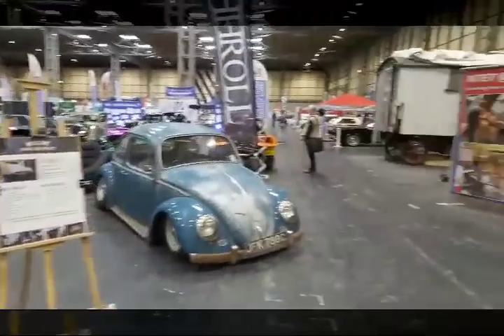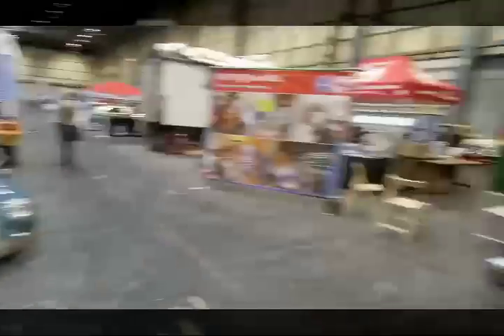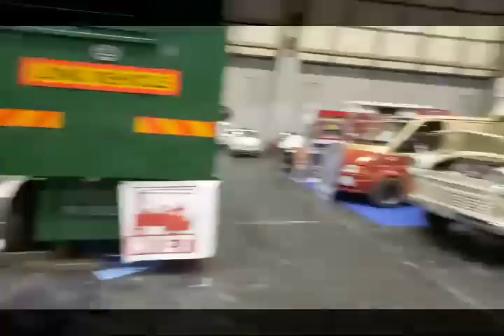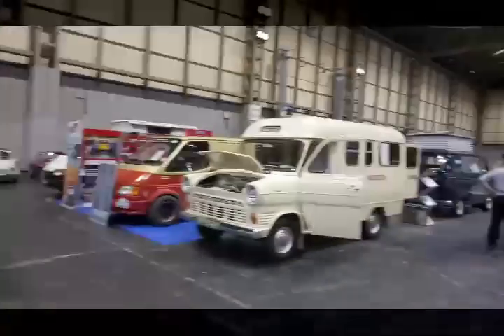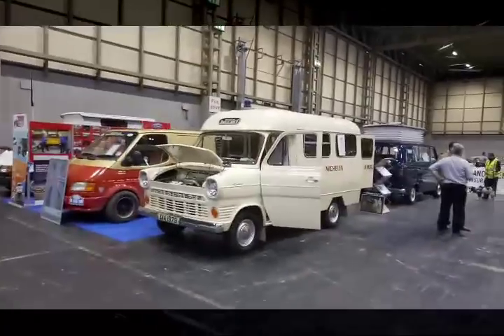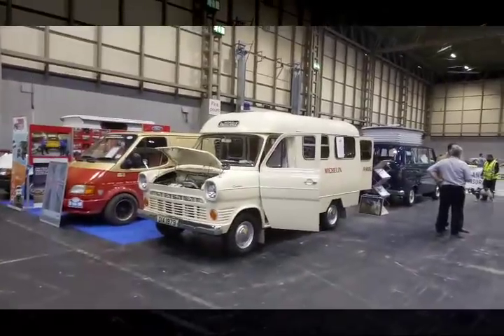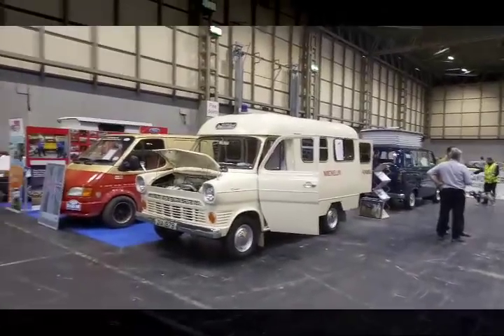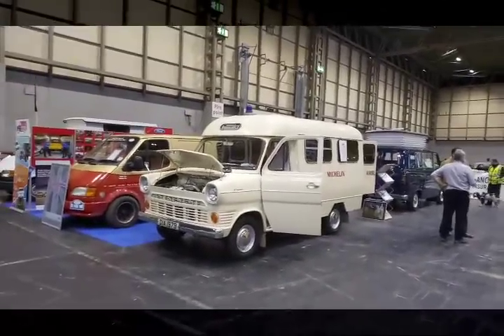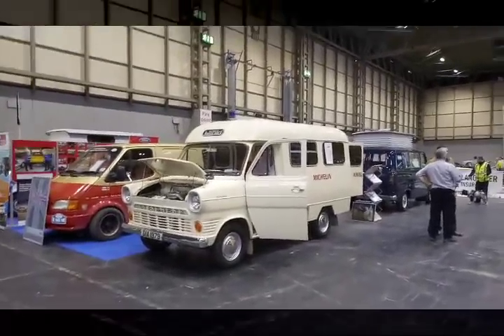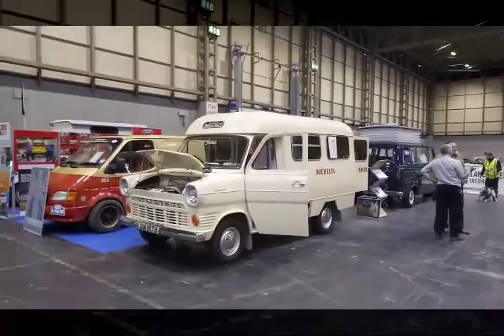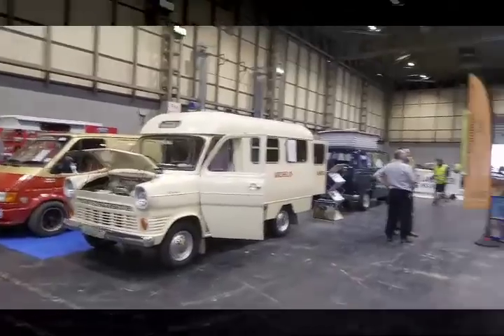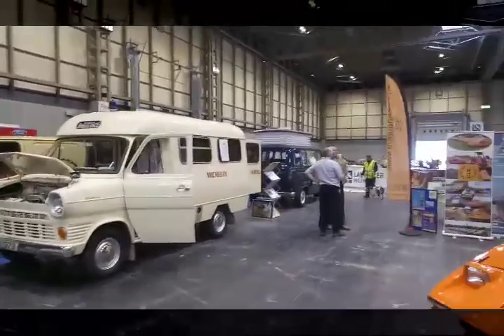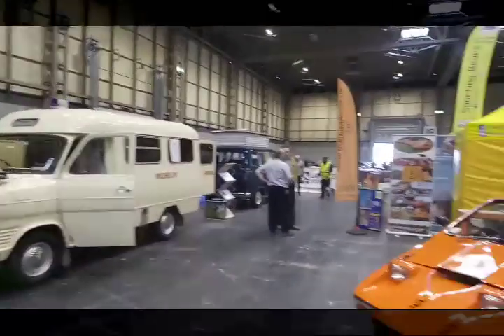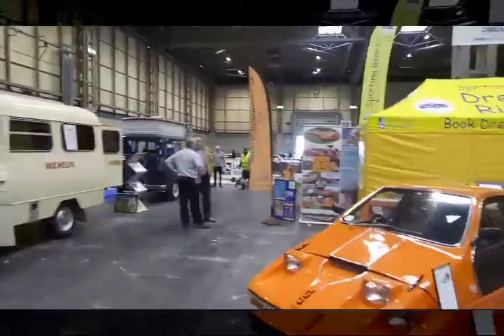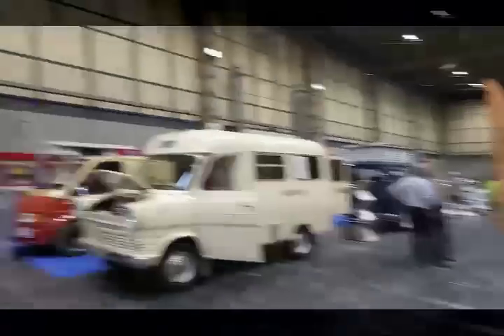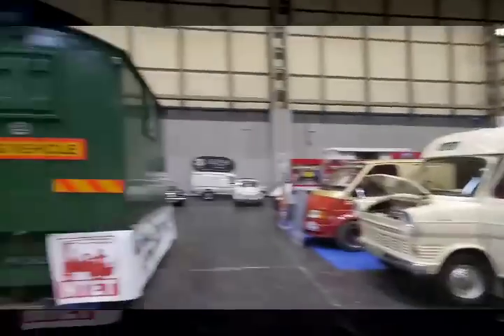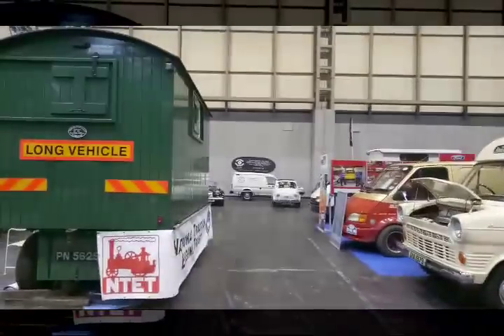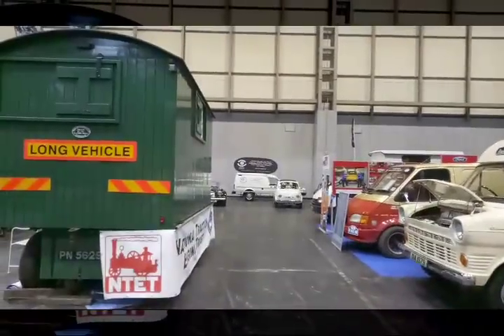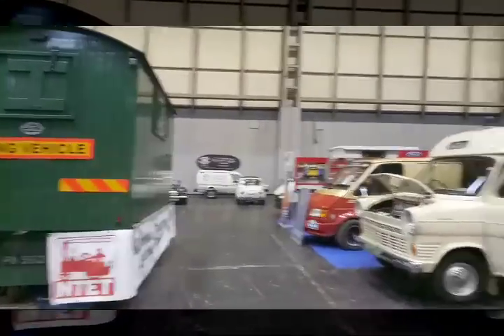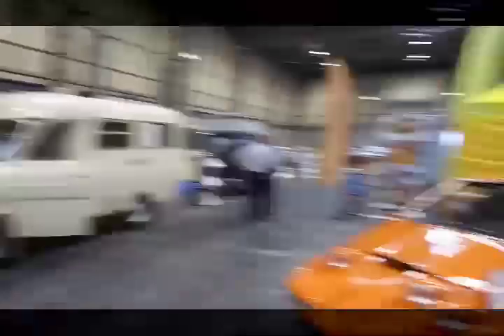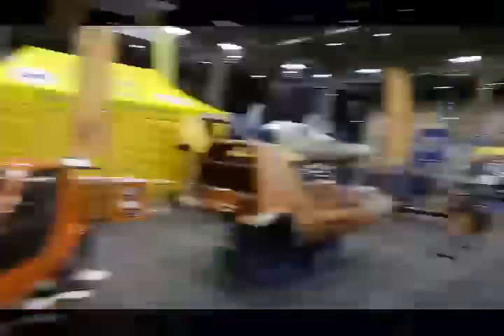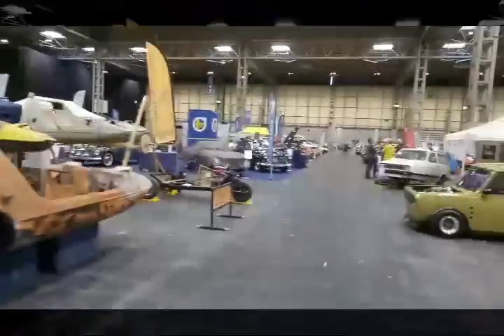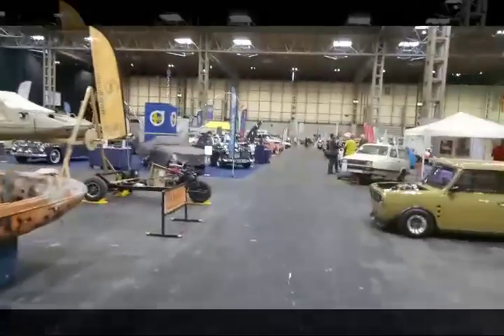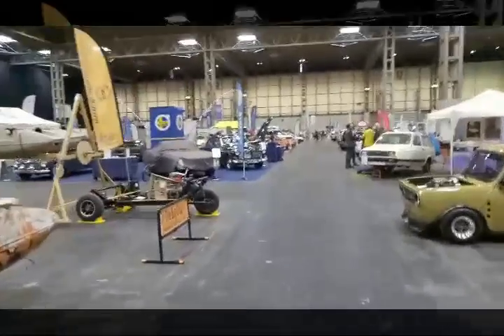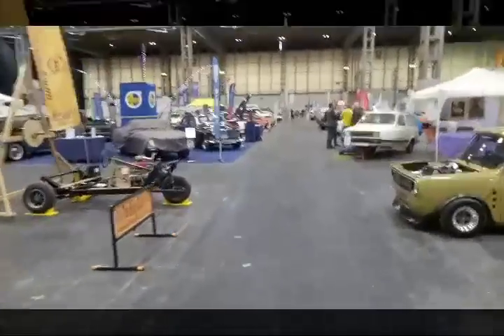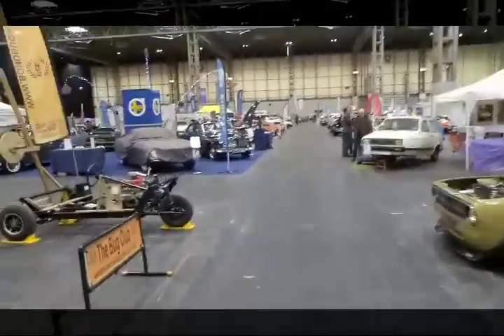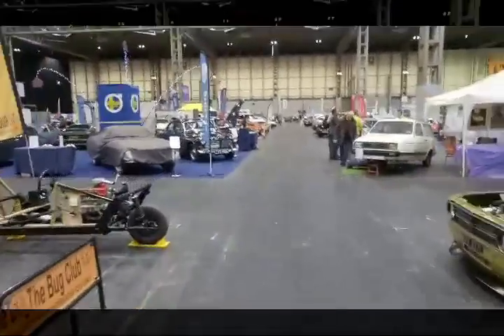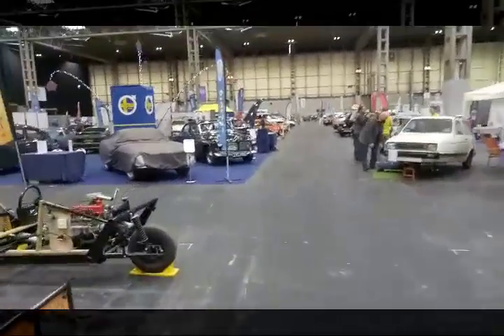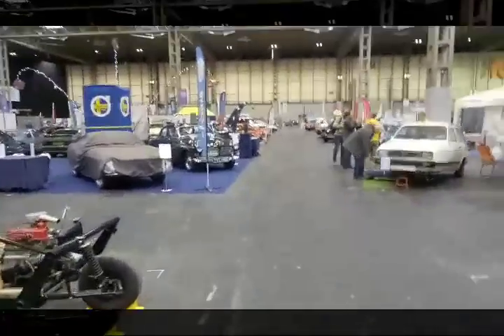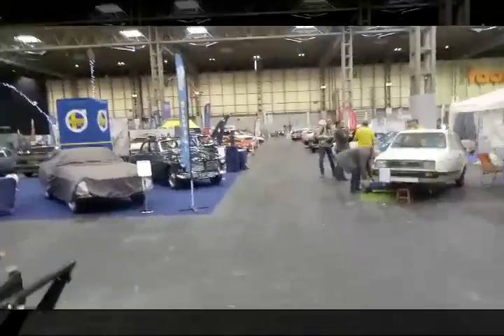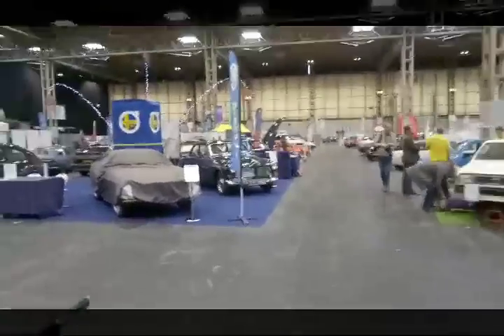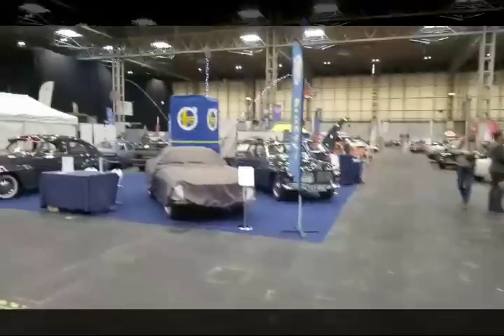A lowered Beetle for a change. Transits — there's always a good display of Transits here. We'll just have a quick look at the Maestro van down the back there. There are things I want to show you and I've already used up five minutes.